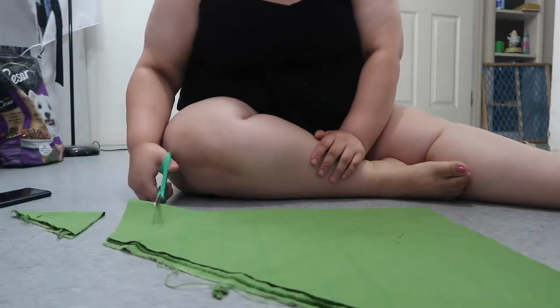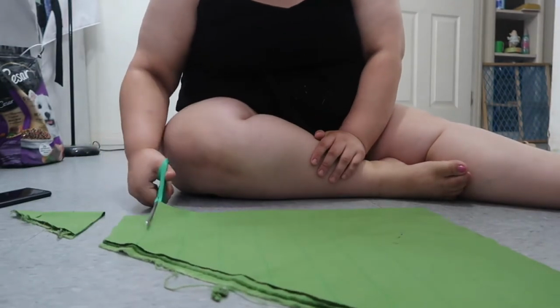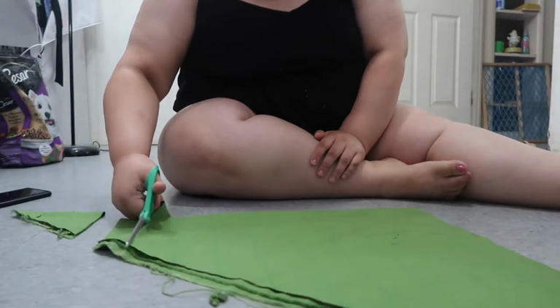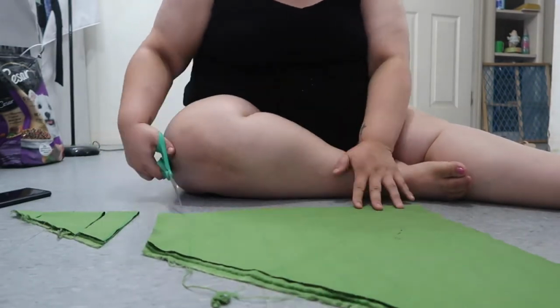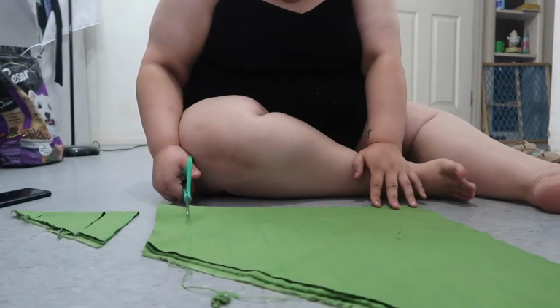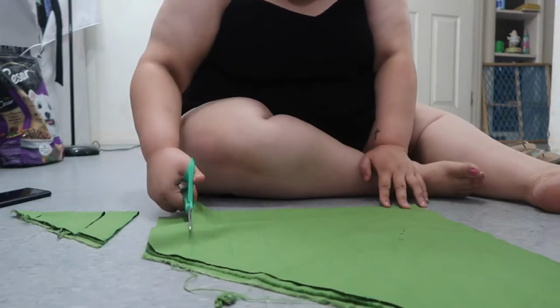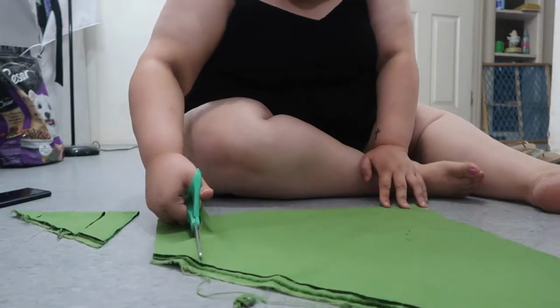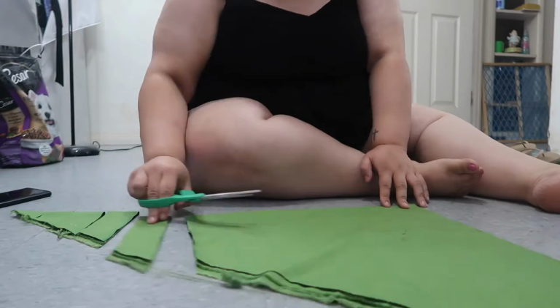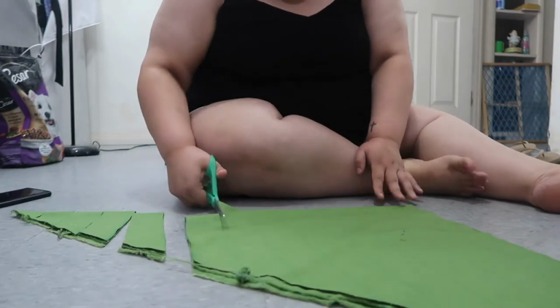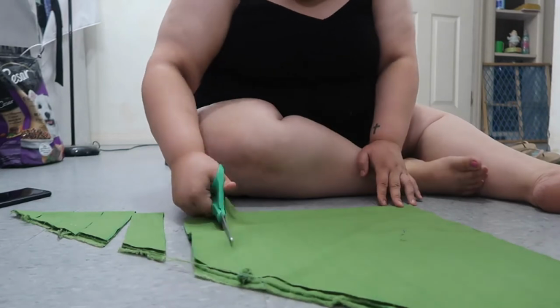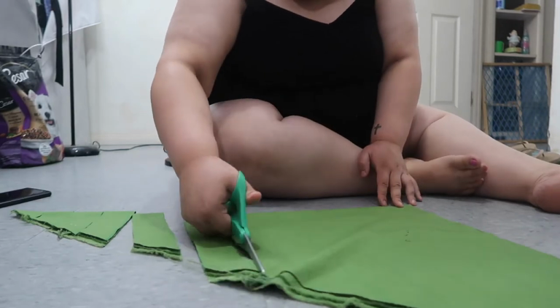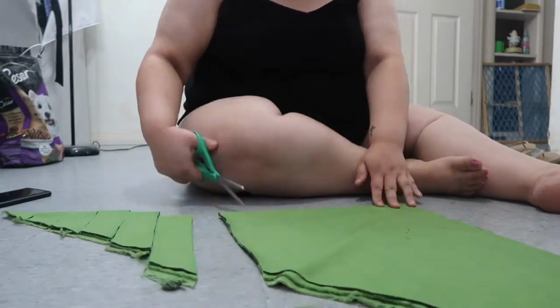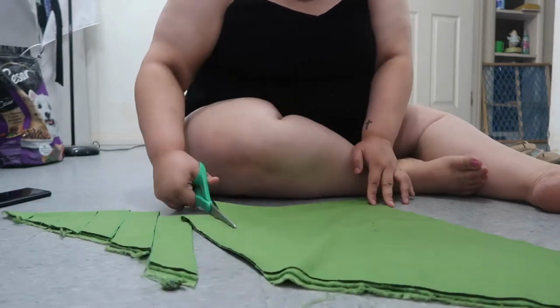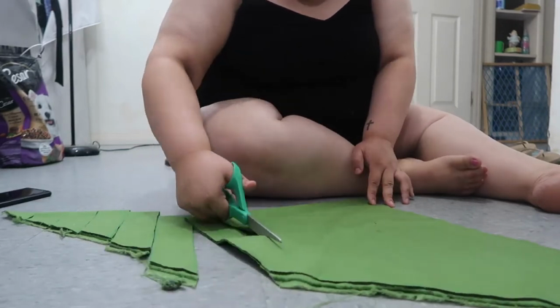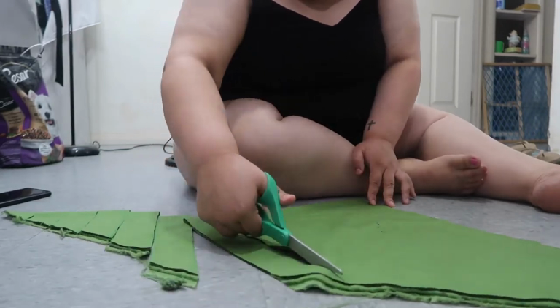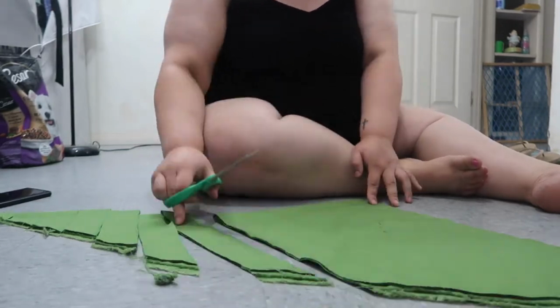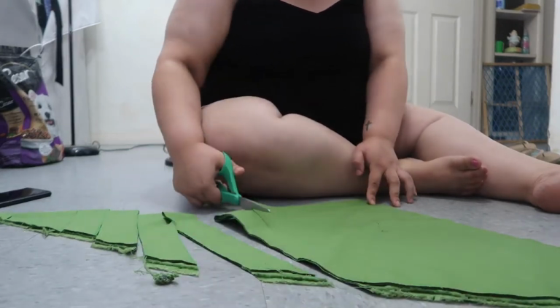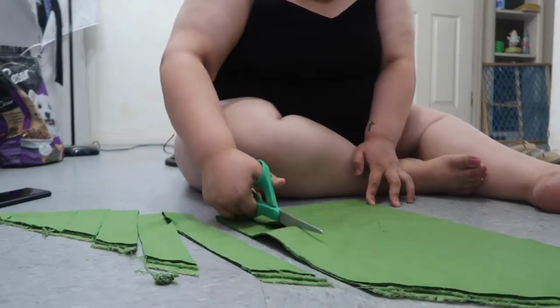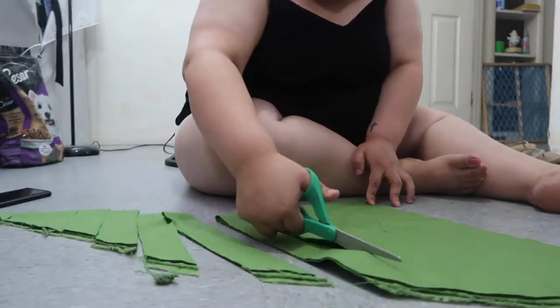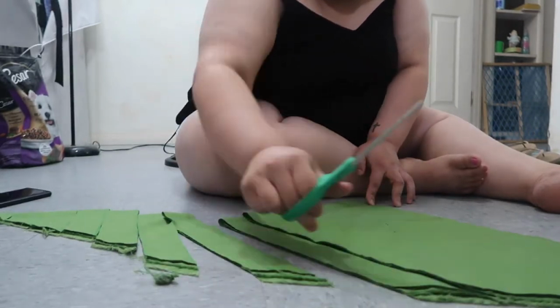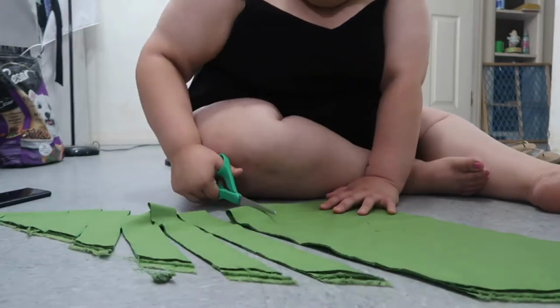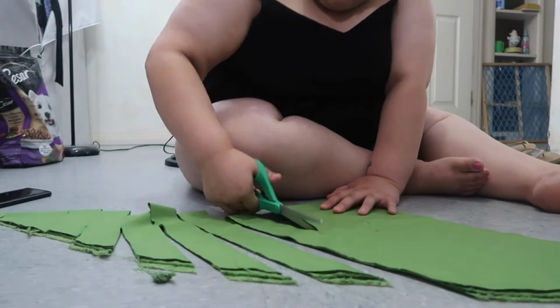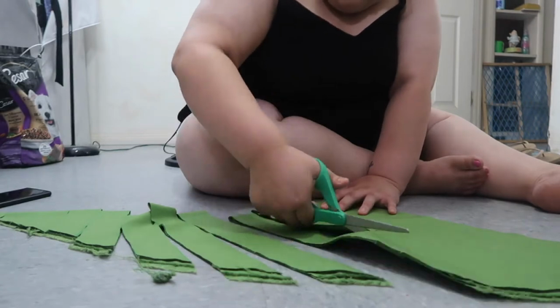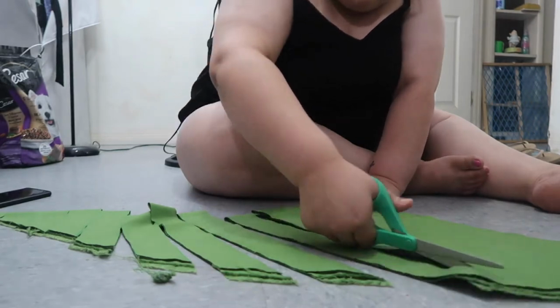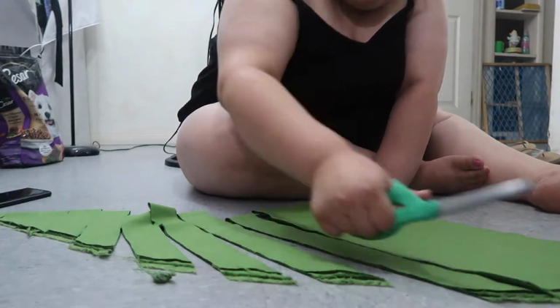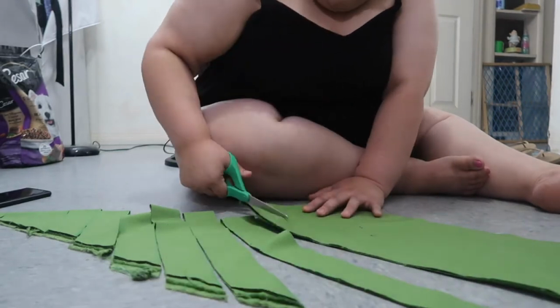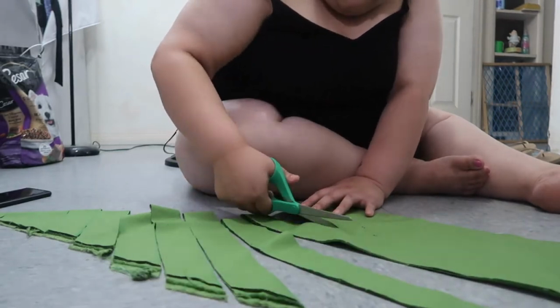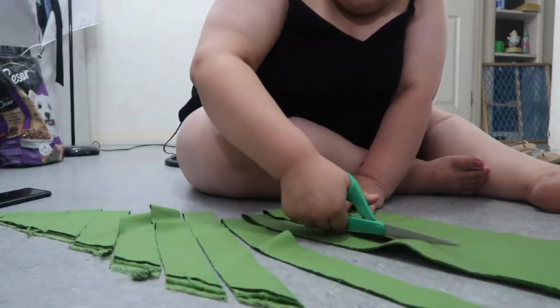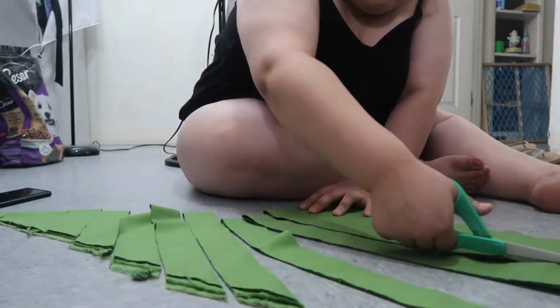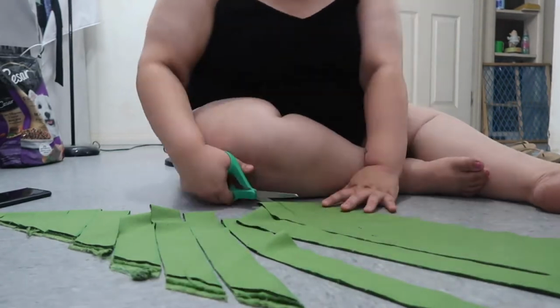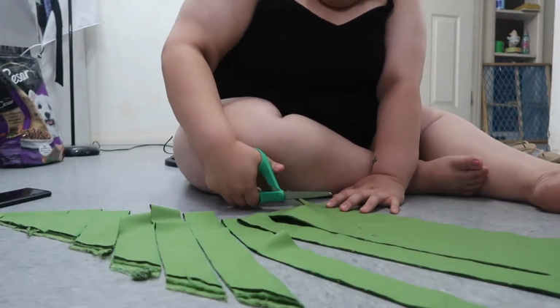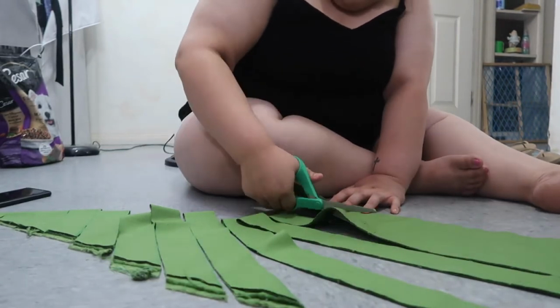Here I'm just cutting the strips — we are cutting them on the bias. All these strips are going to get sewn together to make a continuous long strip of two inches for our bias tape.